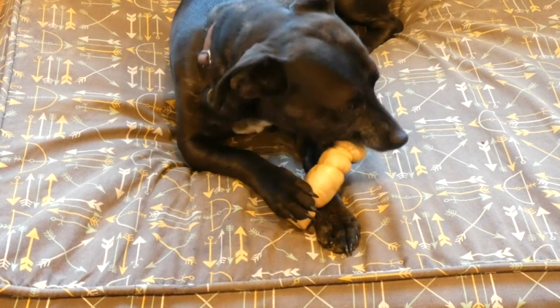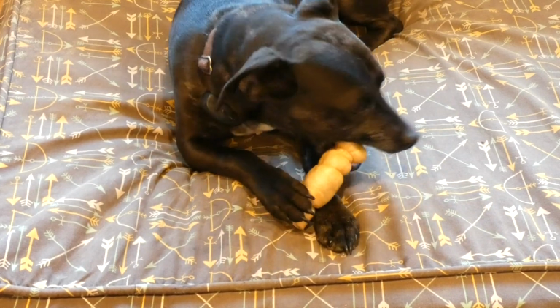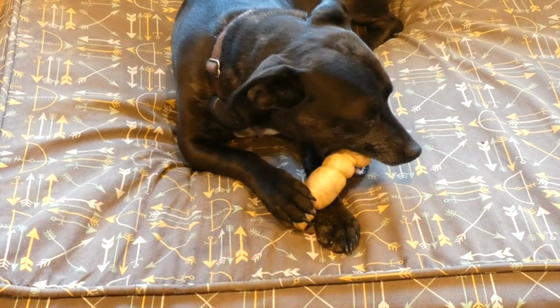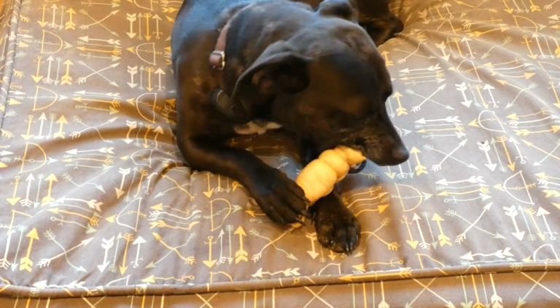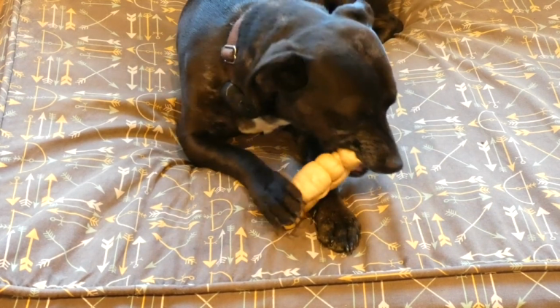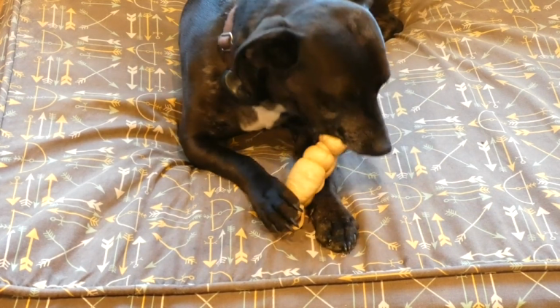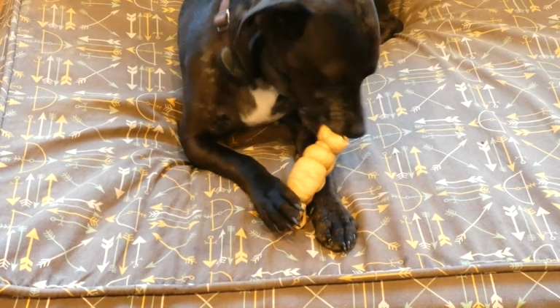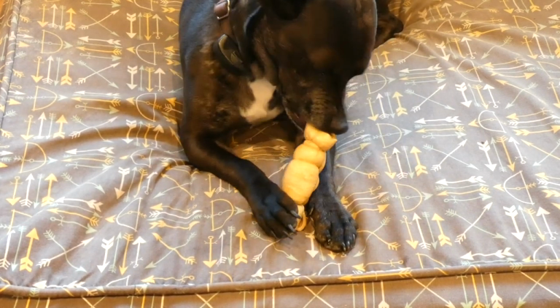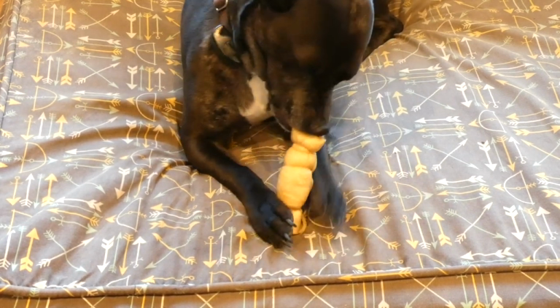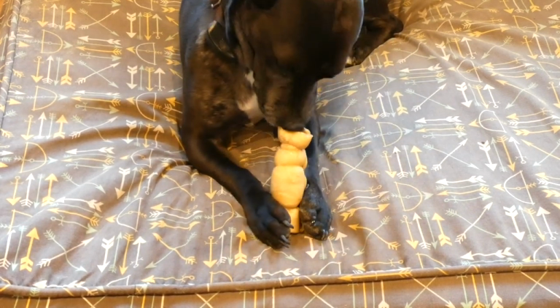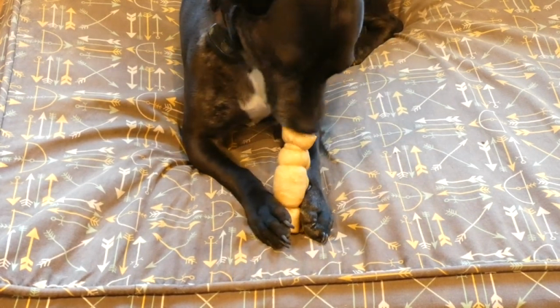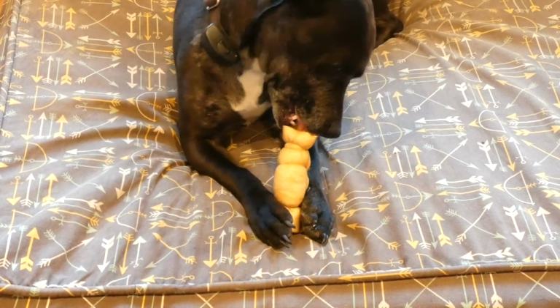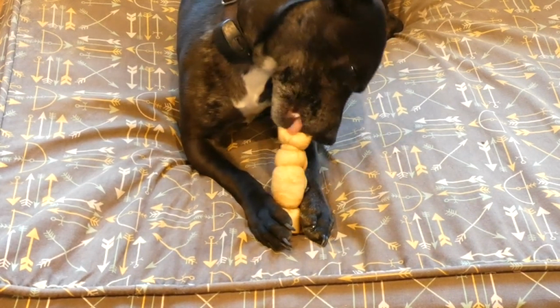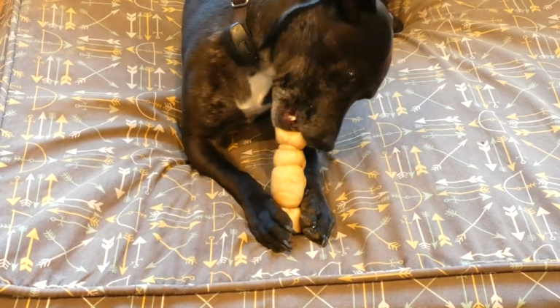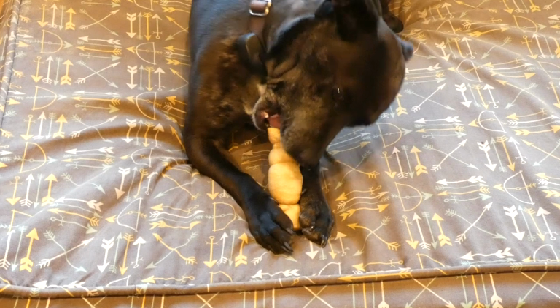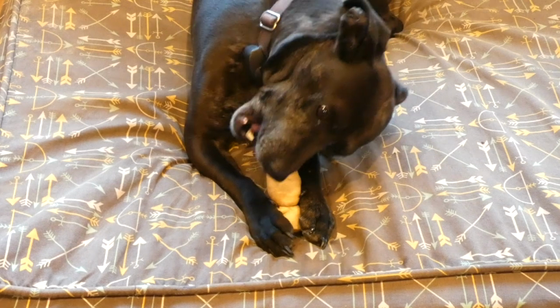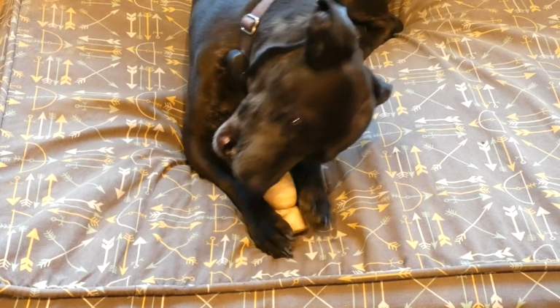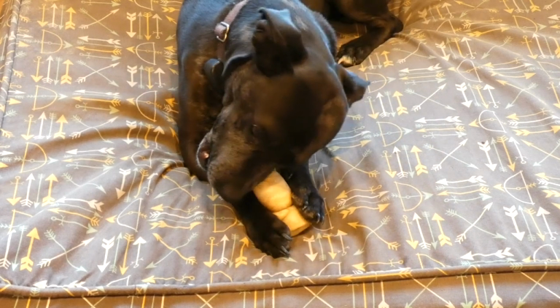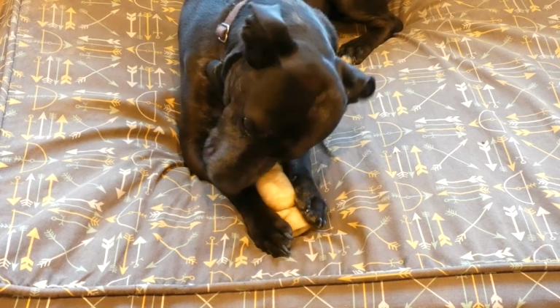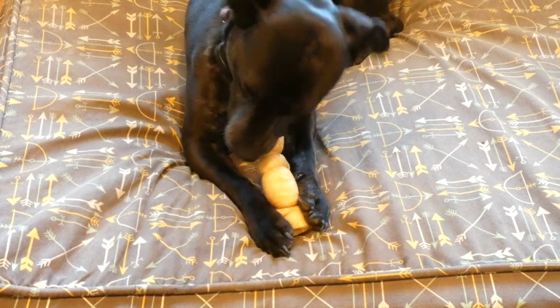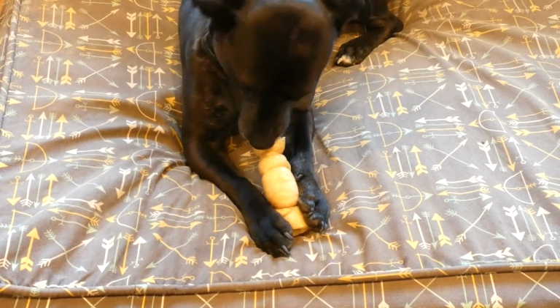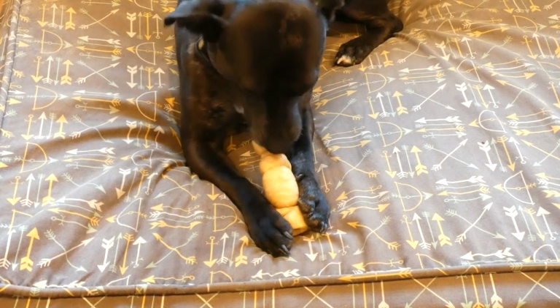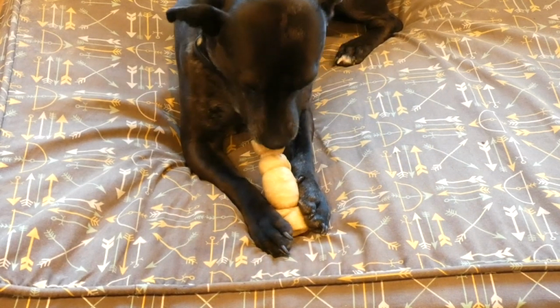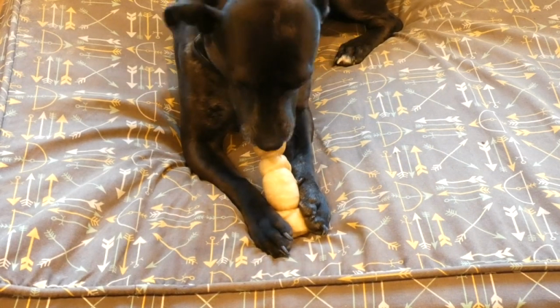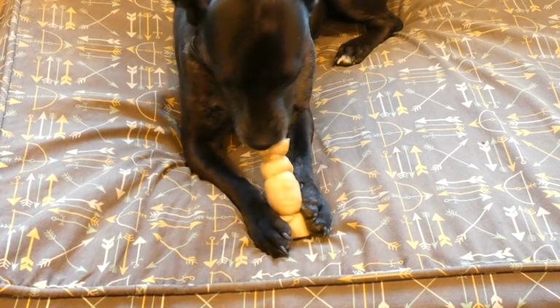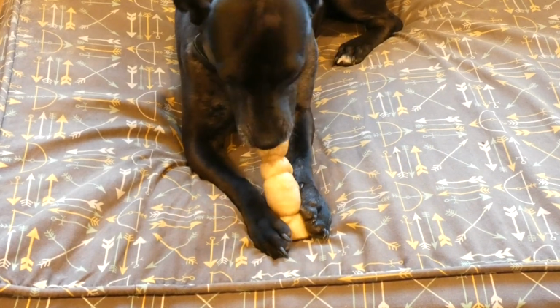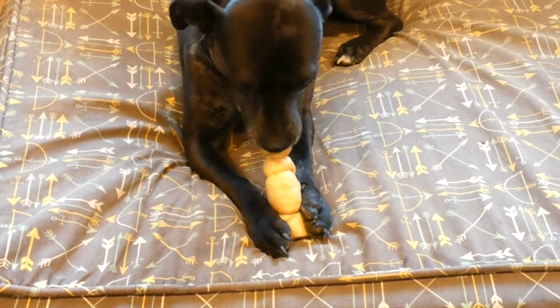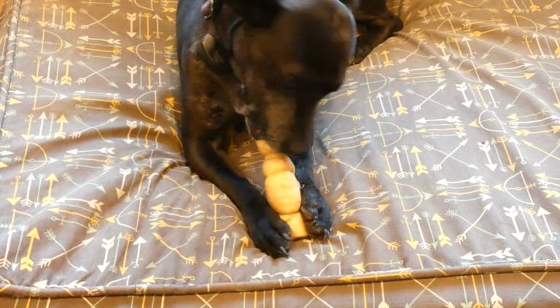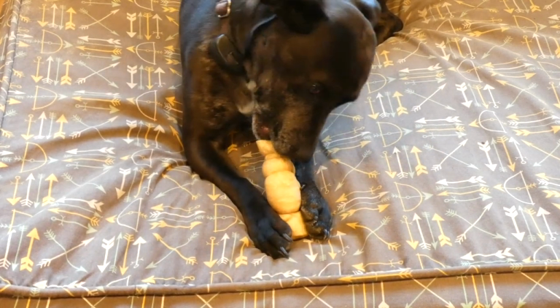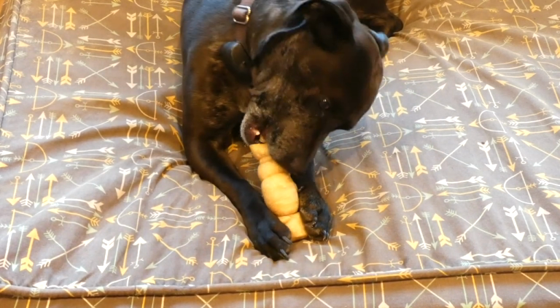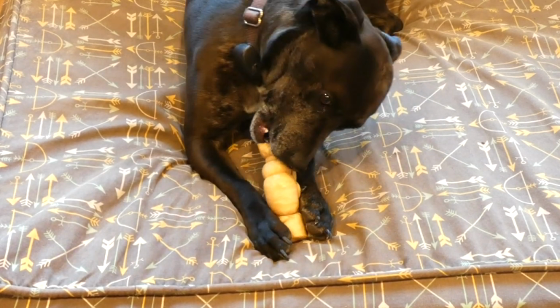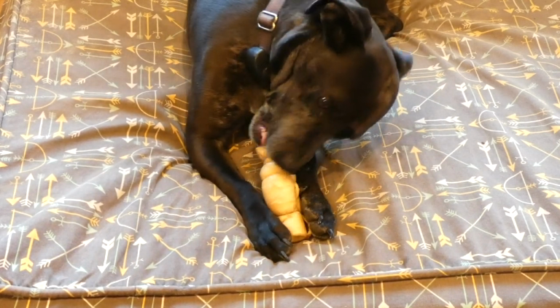Dental health is something that's pretty hard to keep up with with your pets without brushing their teeth daily. So if you don't have time to do that, chews like this in between can really help.